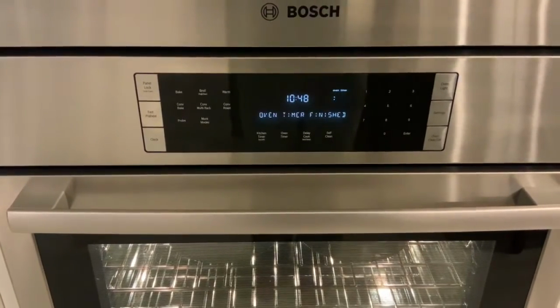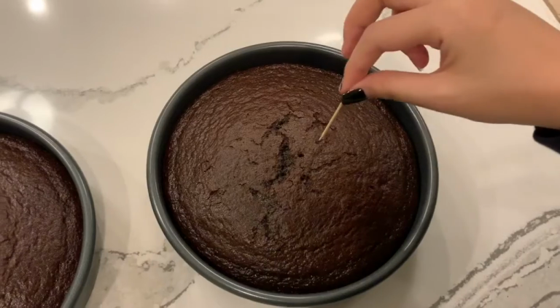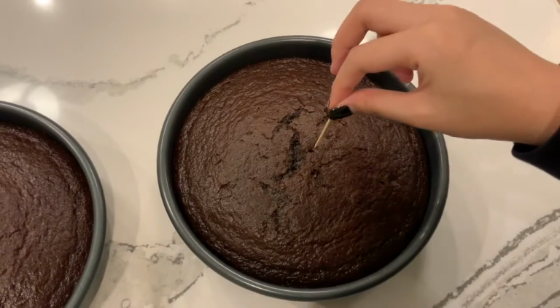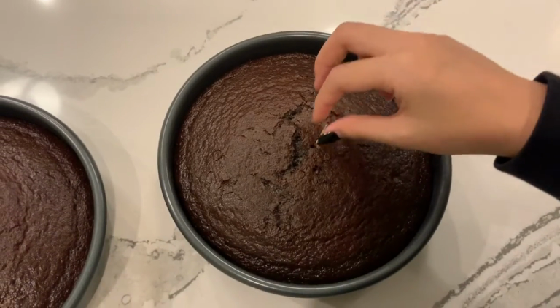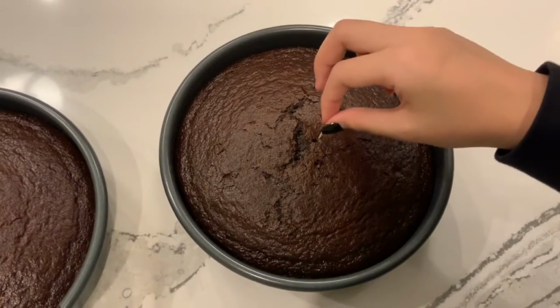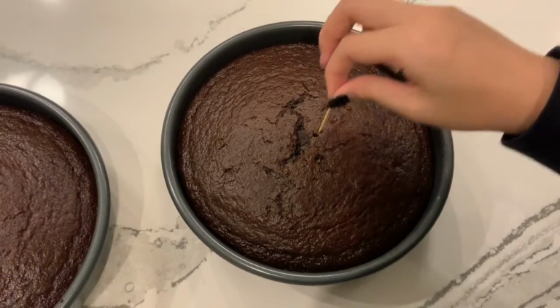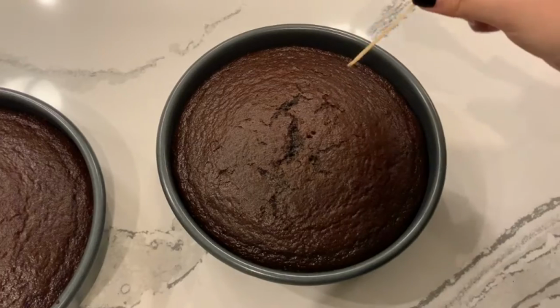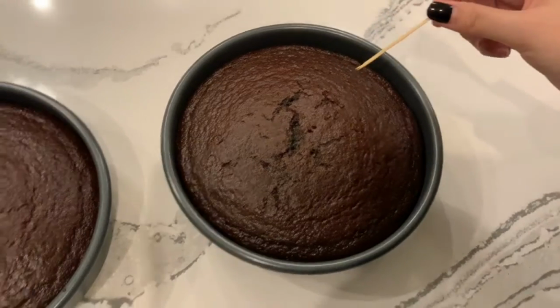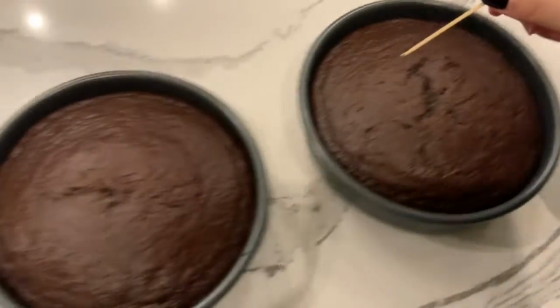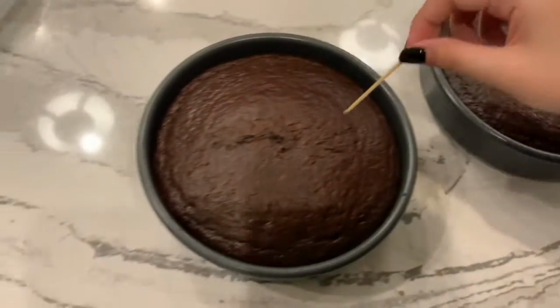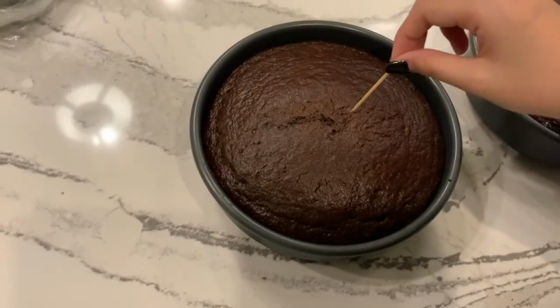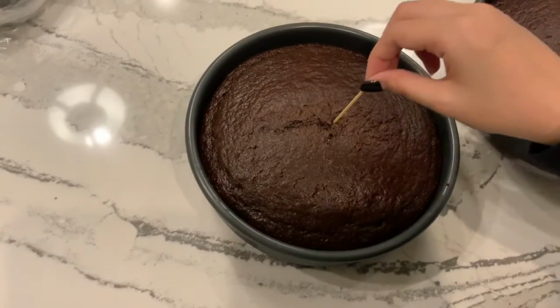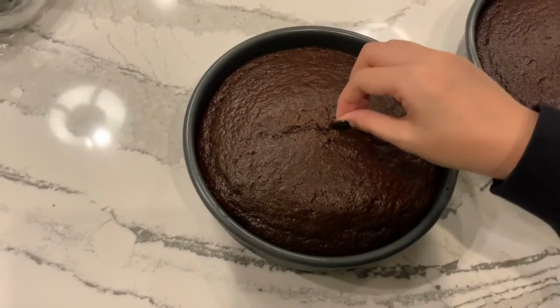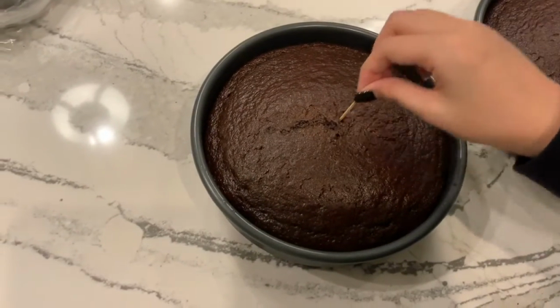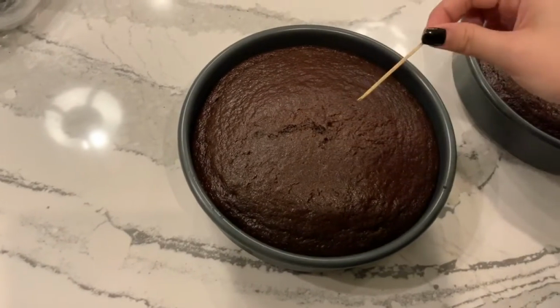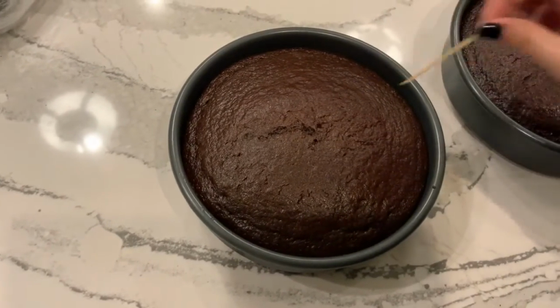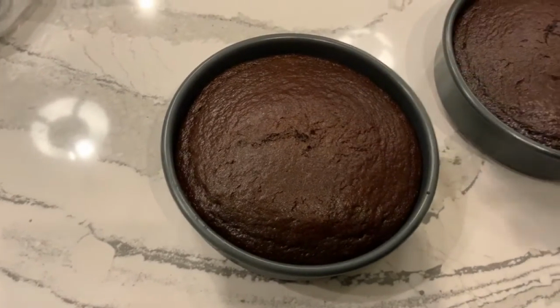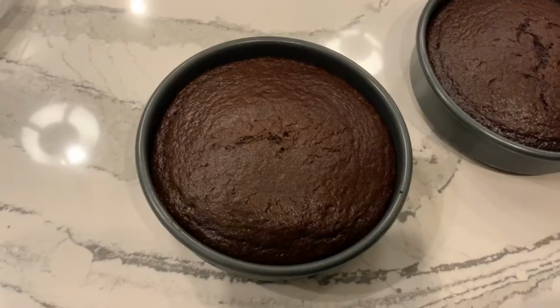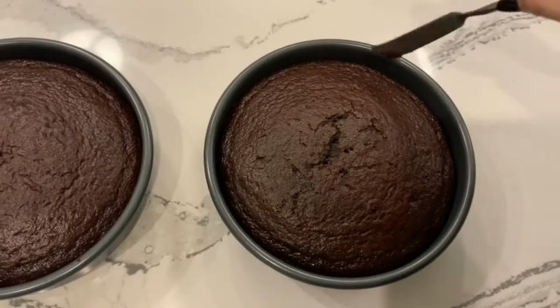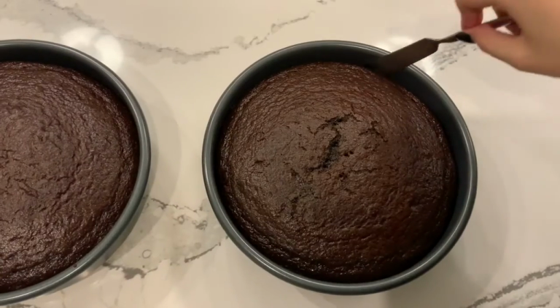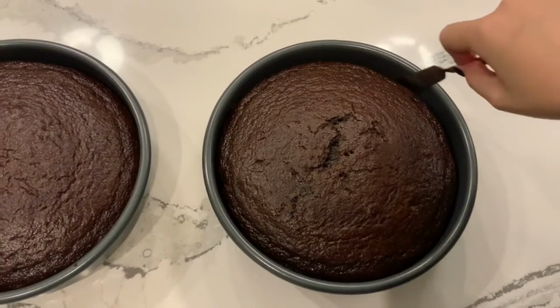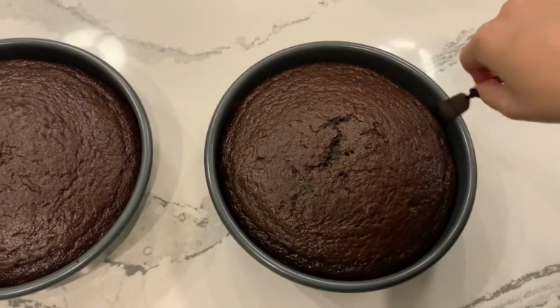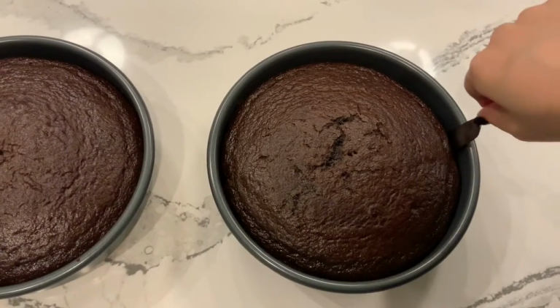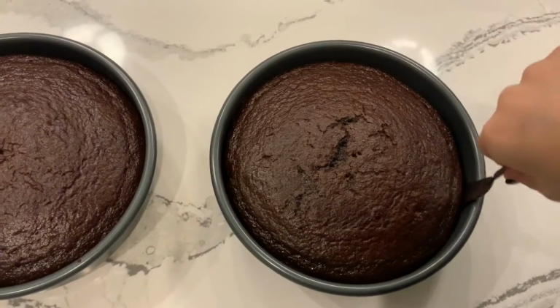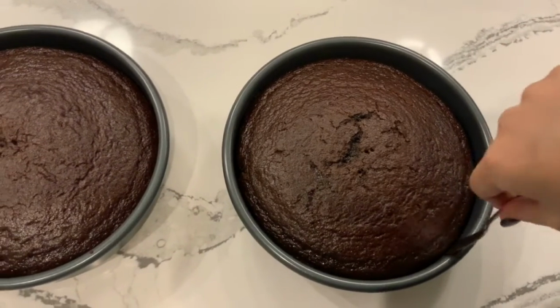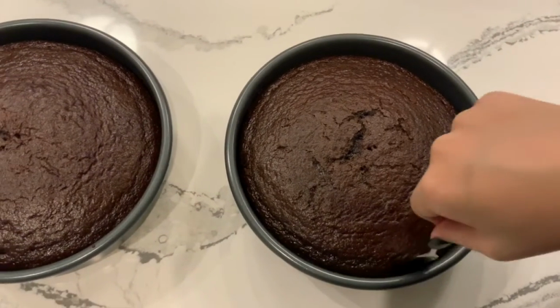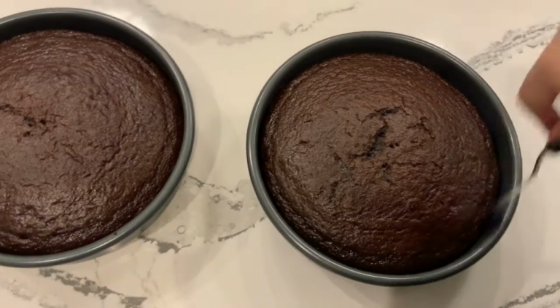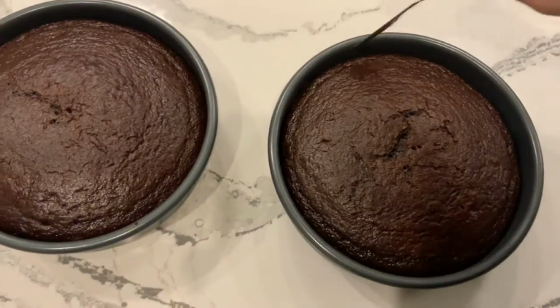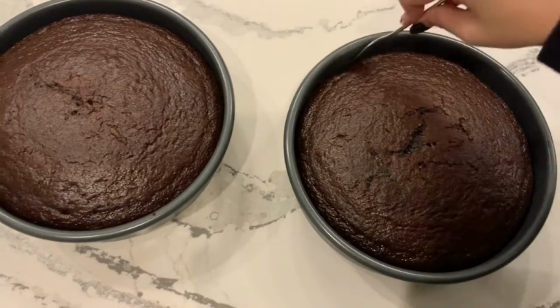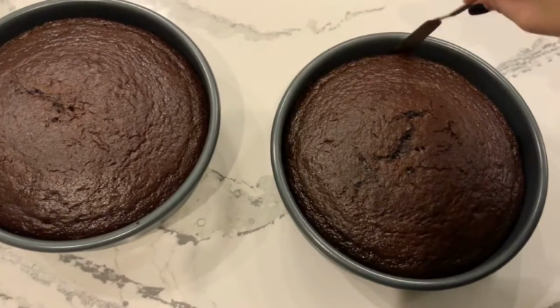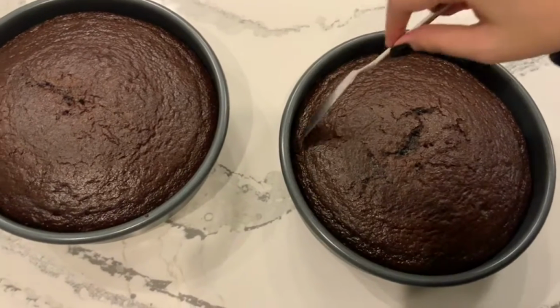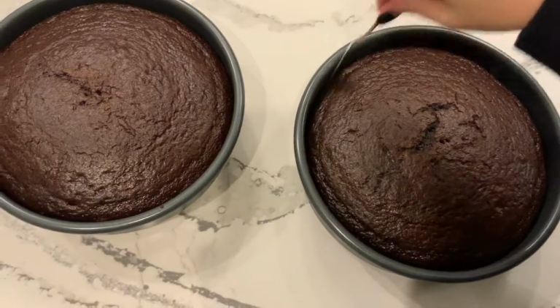Once they're done, stick a toothpick in the center of both cakes, and if they come out clean, that means the cakes are ready. Then, to make sure they're not stuck to the sides, run a butter knife around the sides, like this. And enjoy!